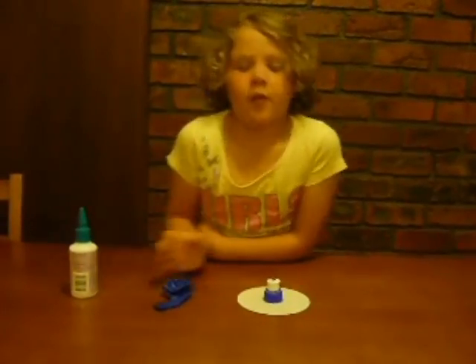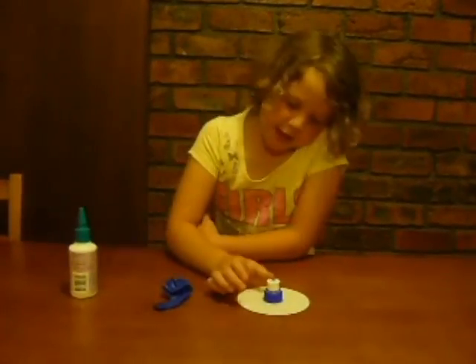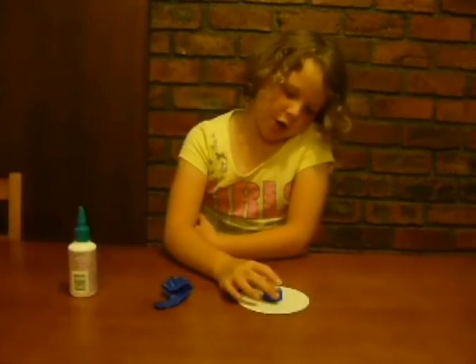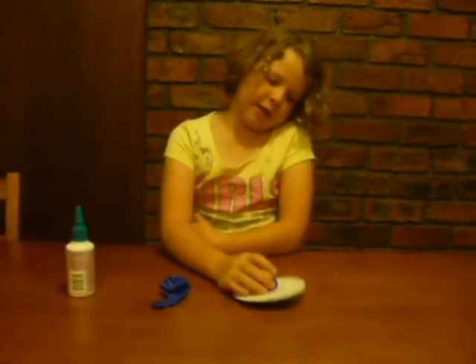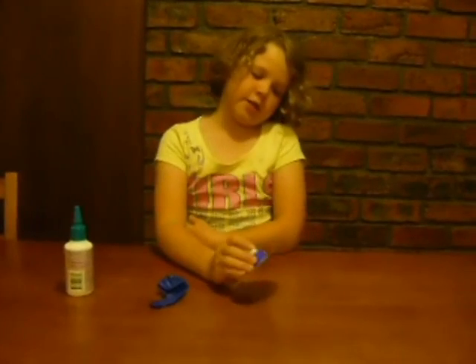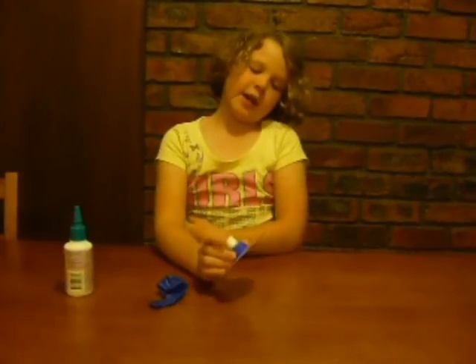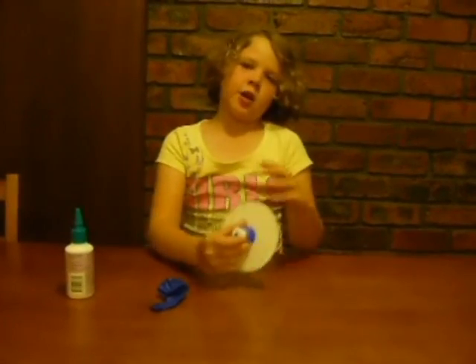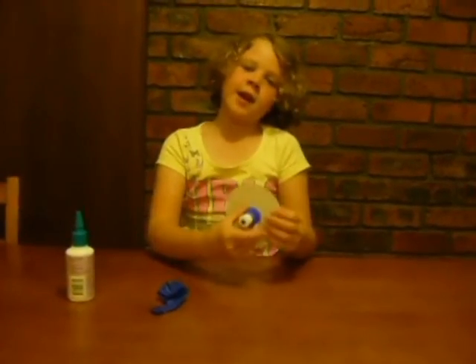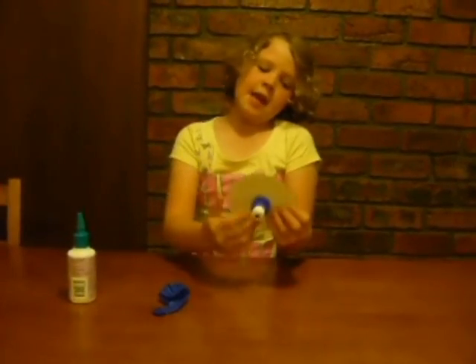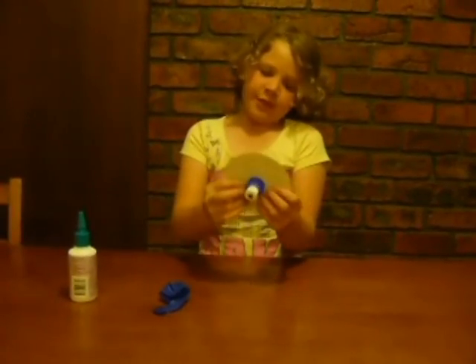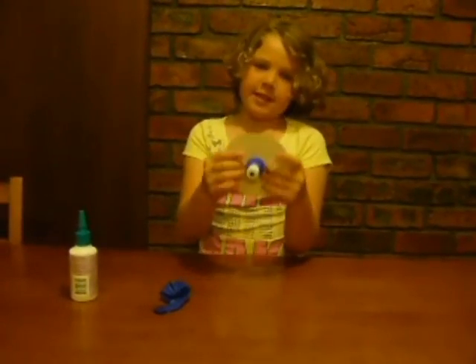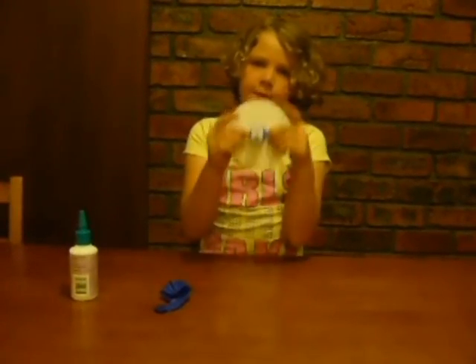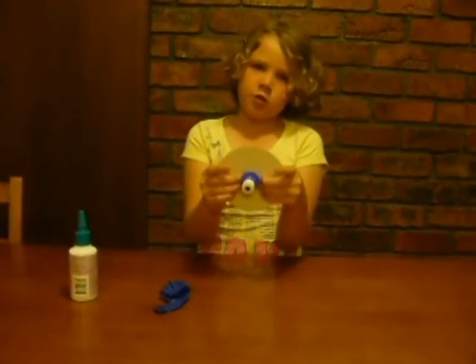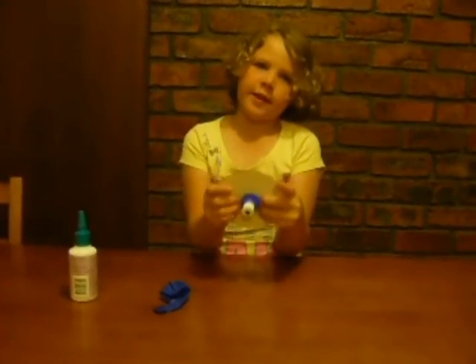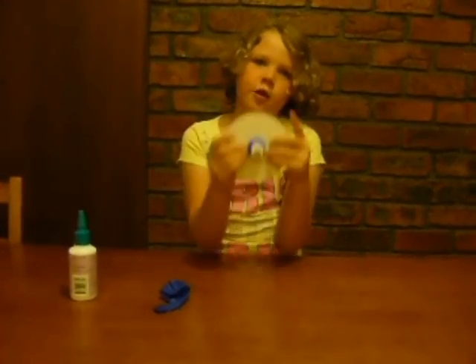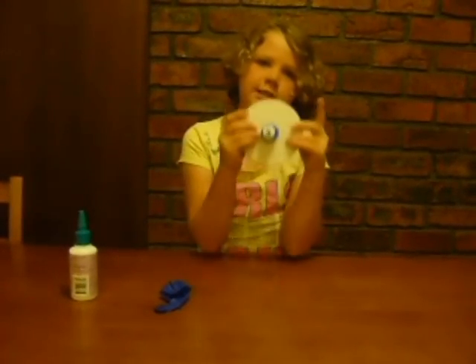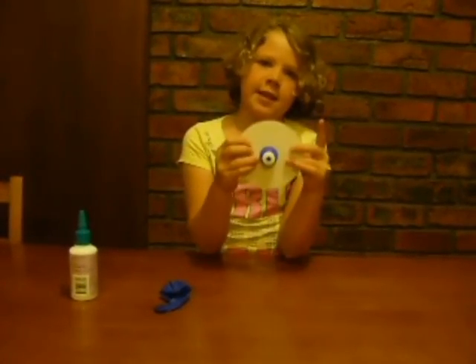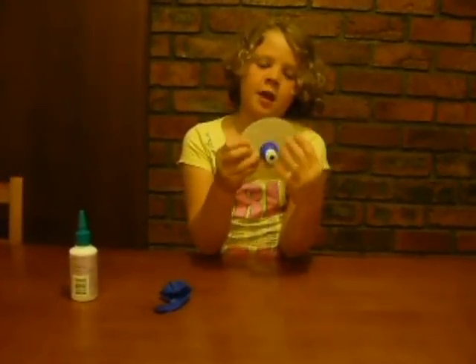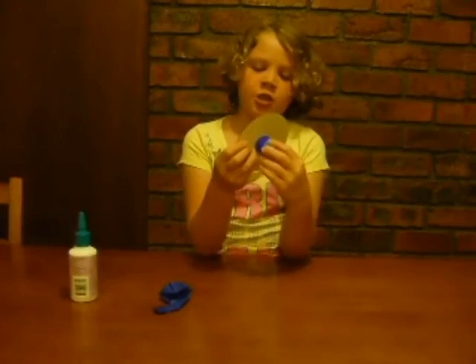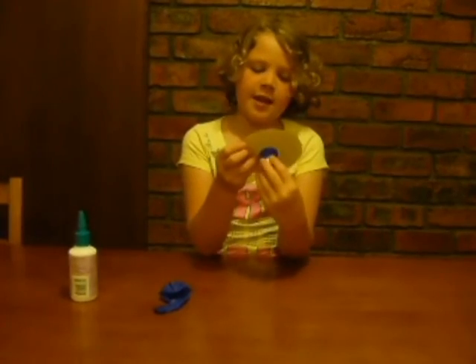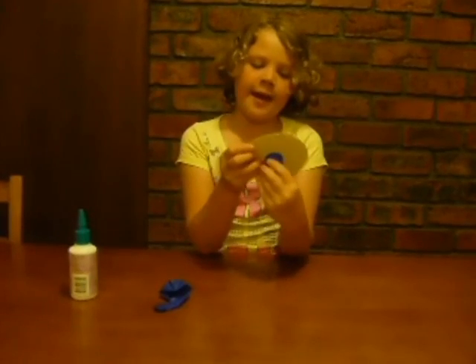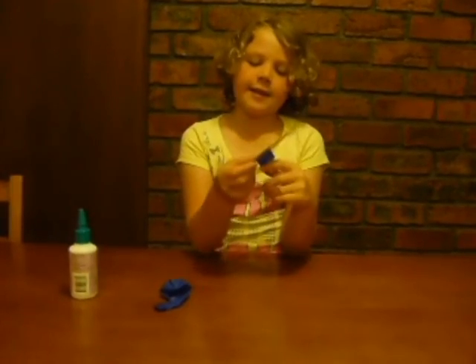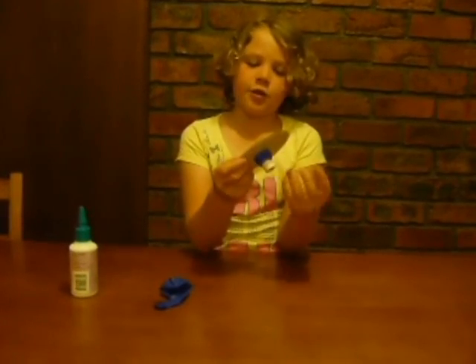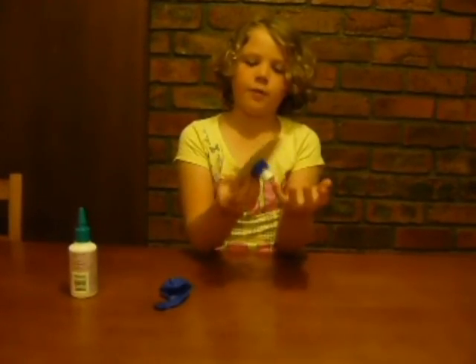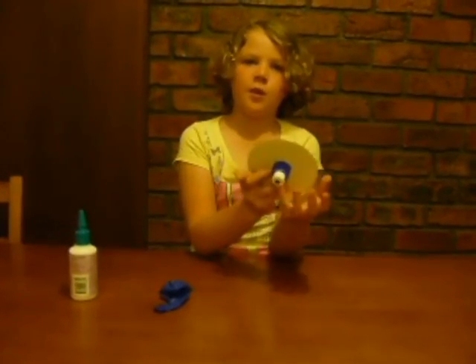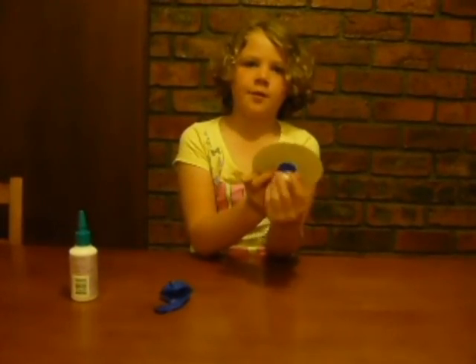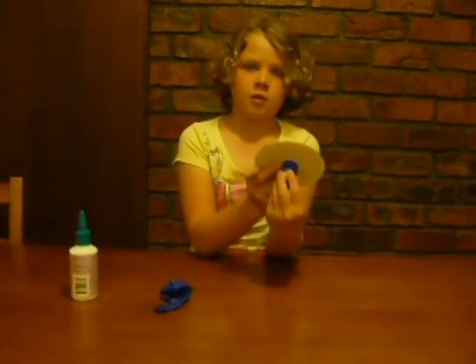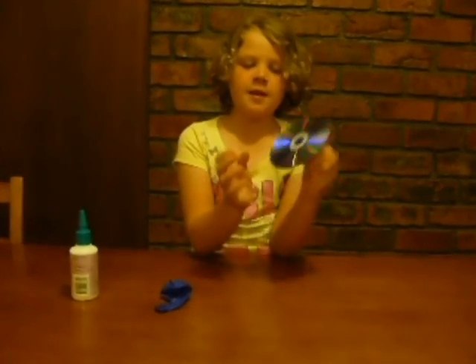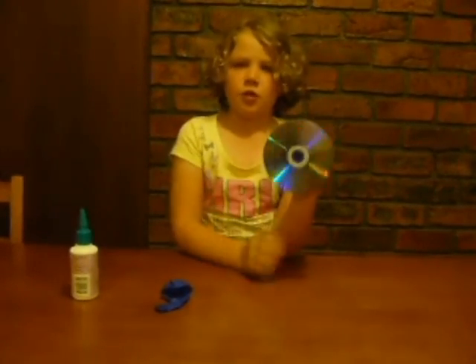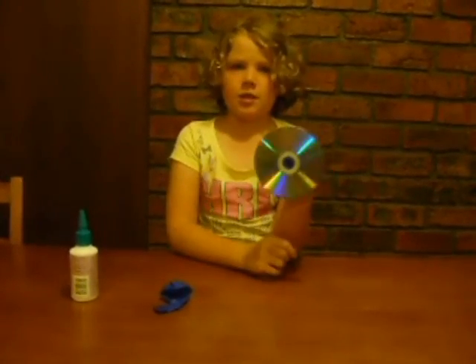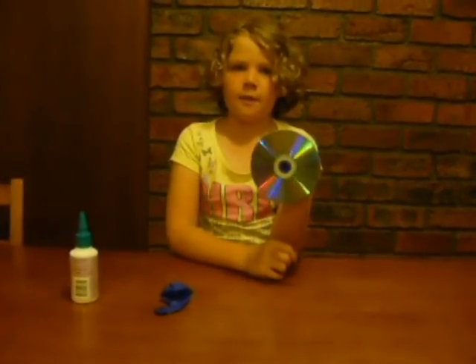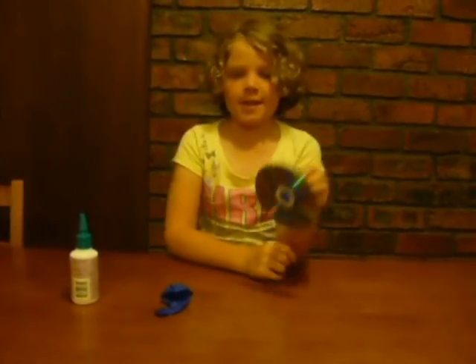First, as shown here in the one I made earlier, stick the bottle top lid onto the CD so that air can get through from the top of the bottle top lid through to the bottom of the CD.